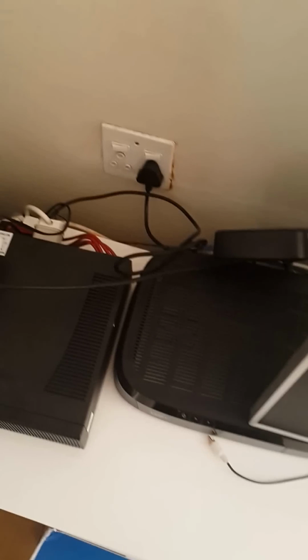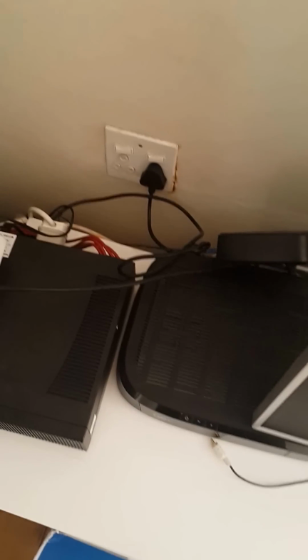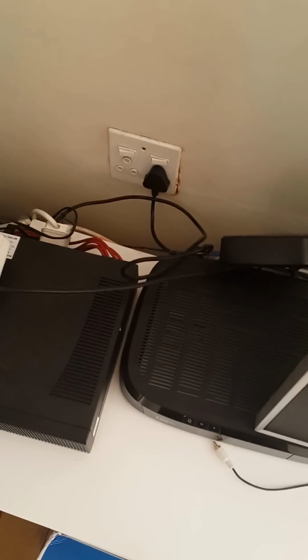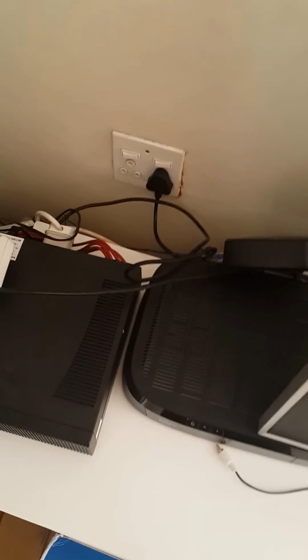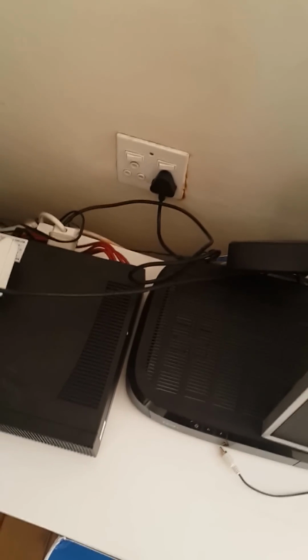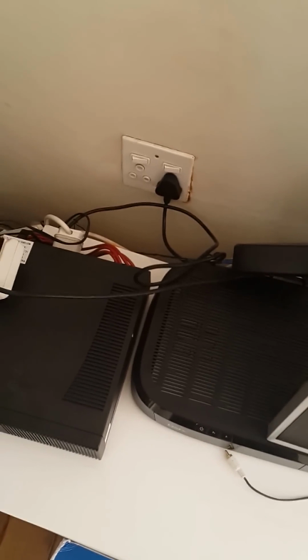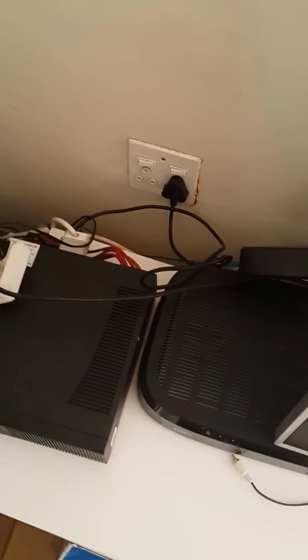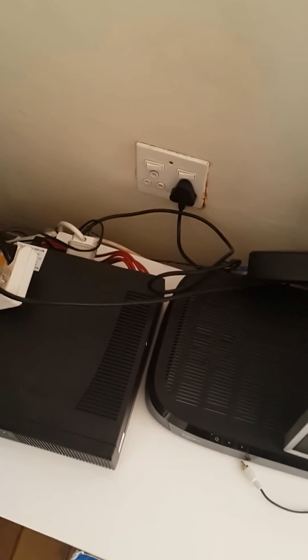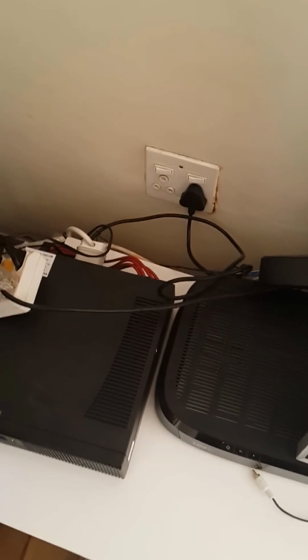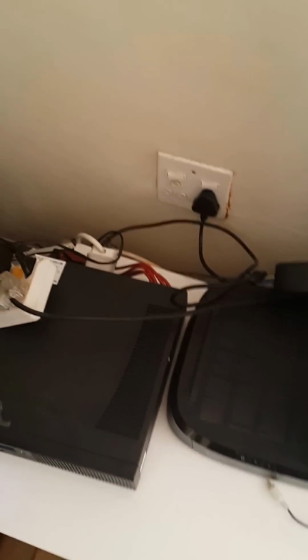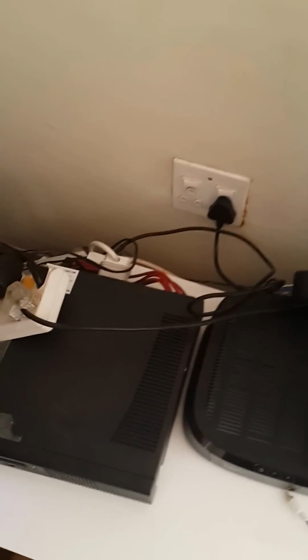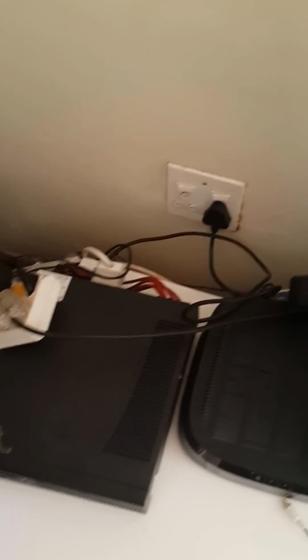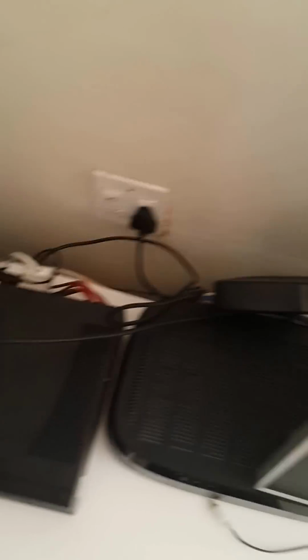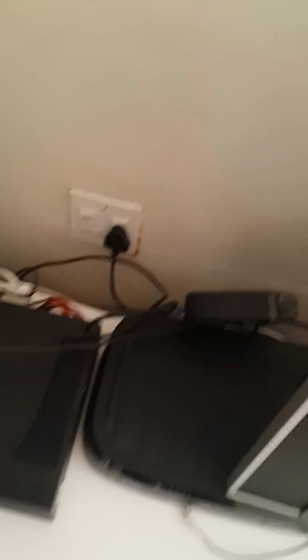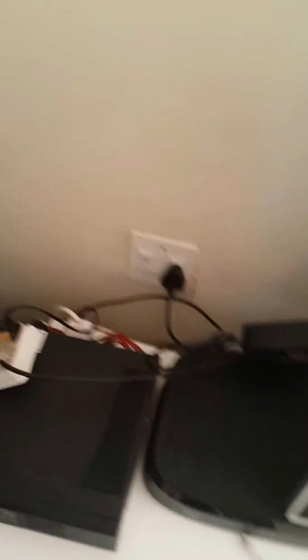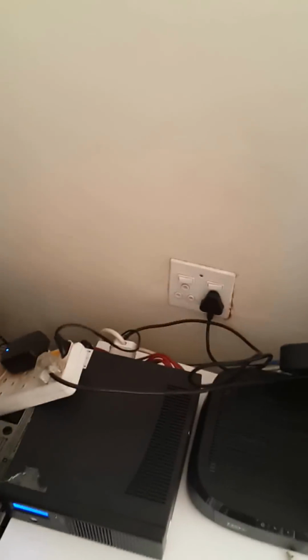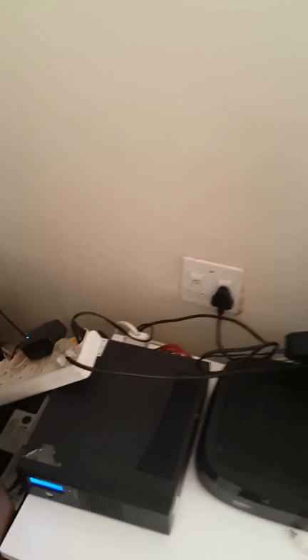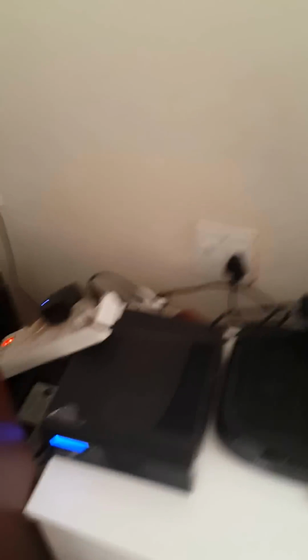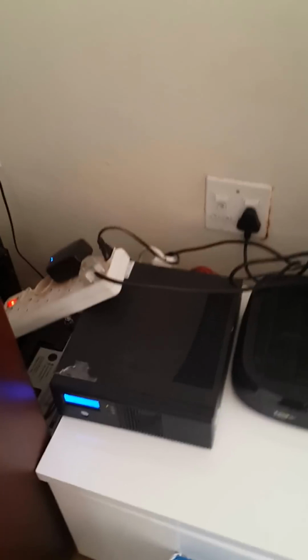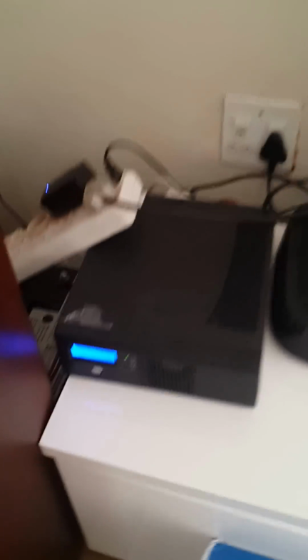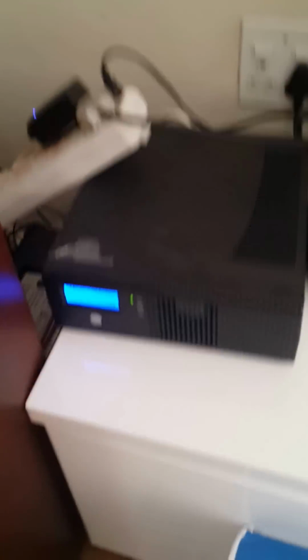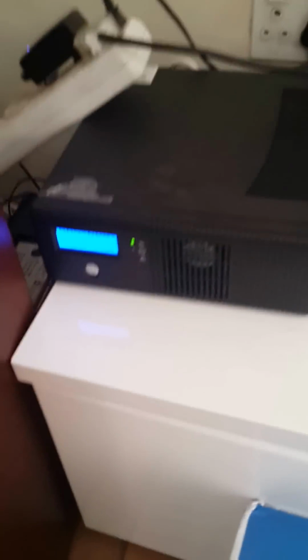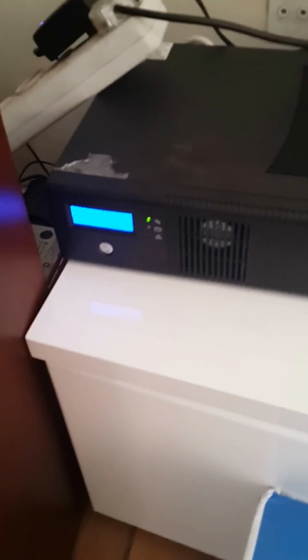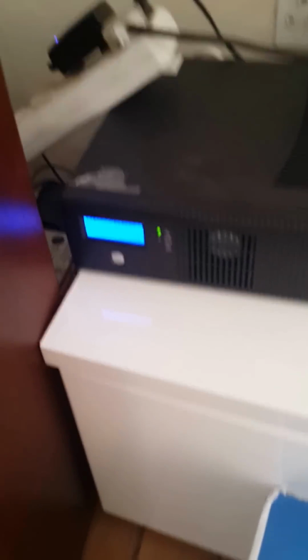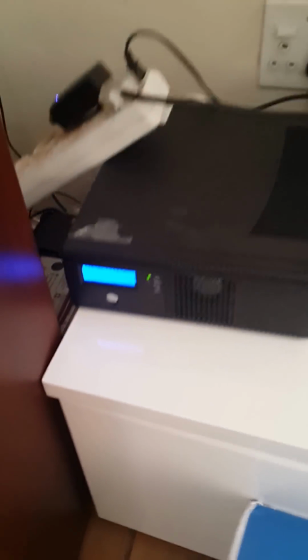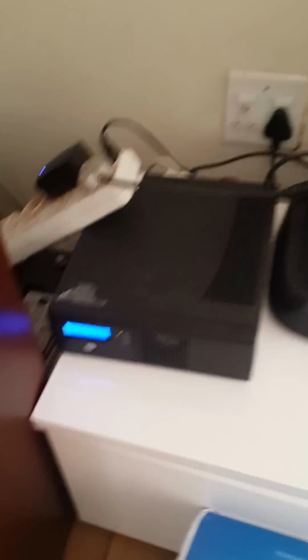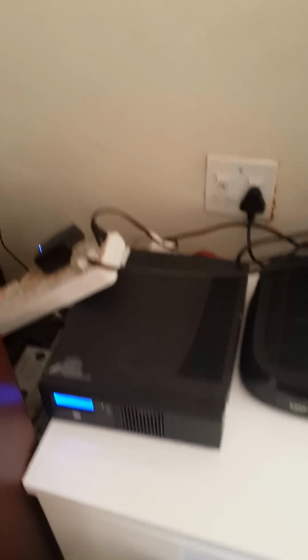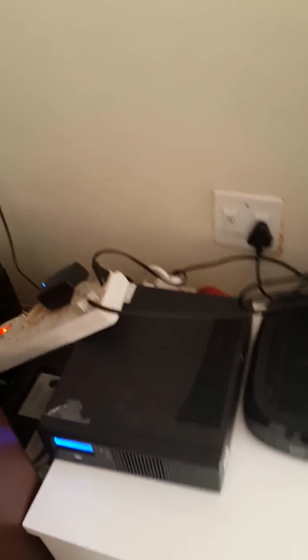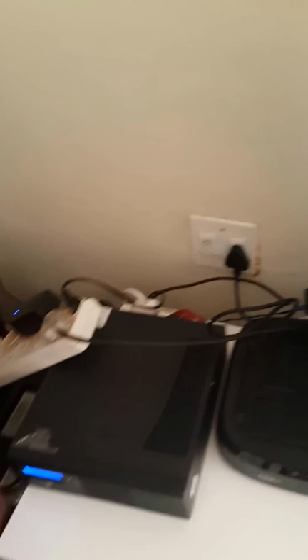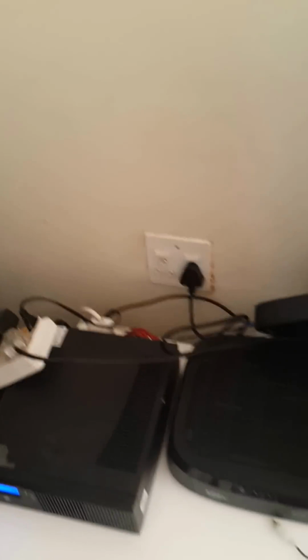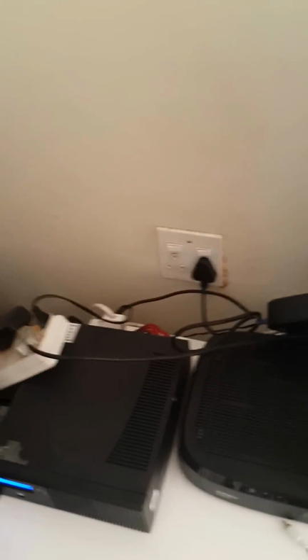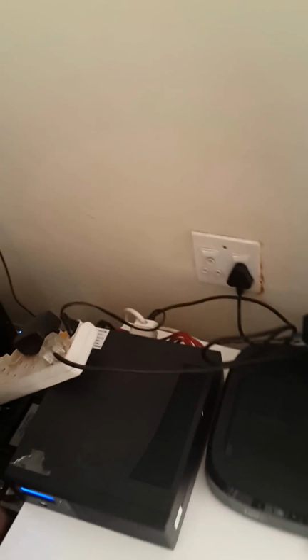Hey folks, I'm no TV presenter, but bear with me. Over here we've got an inverter, that little guy standing over there. It's a little messy because I wanted to show you something.